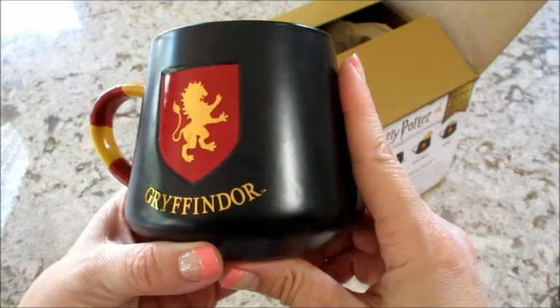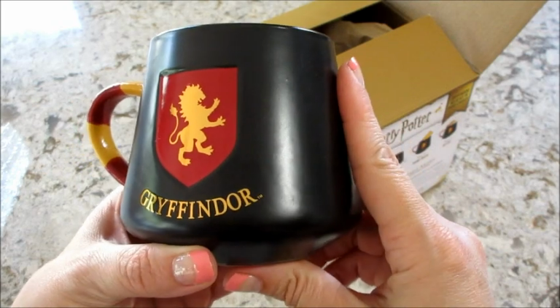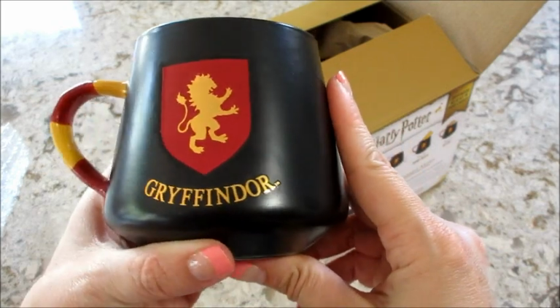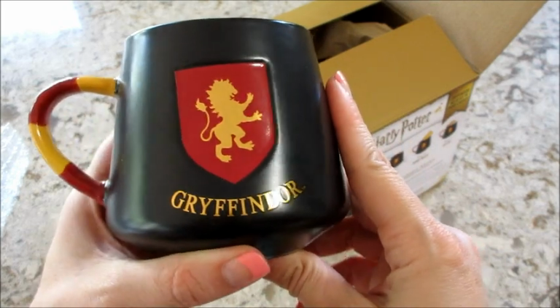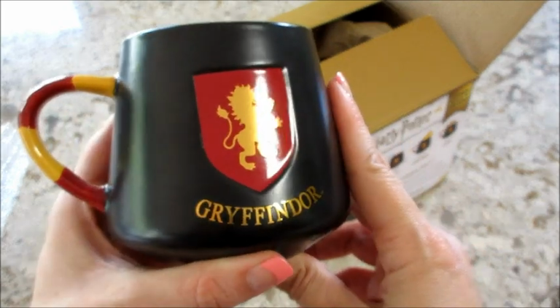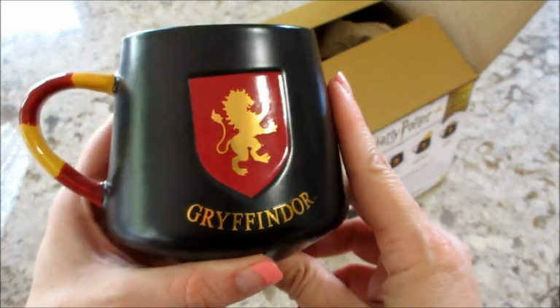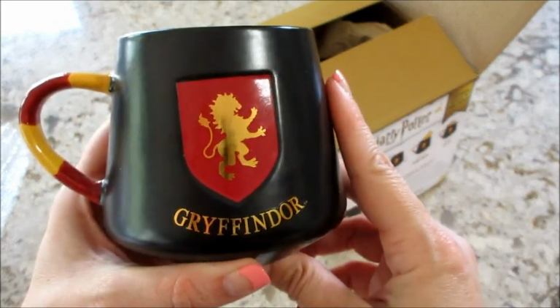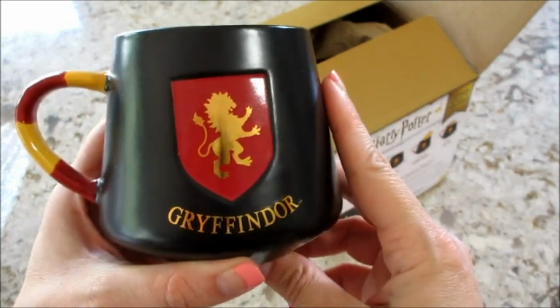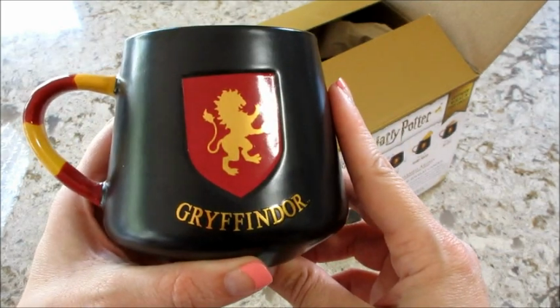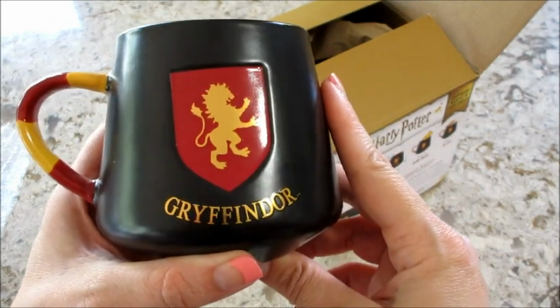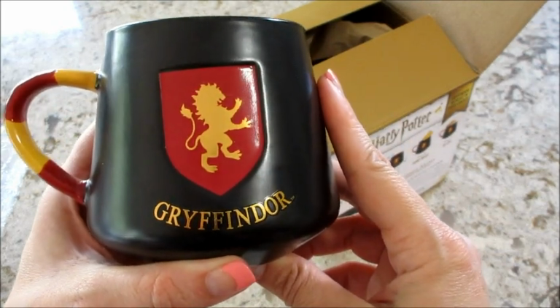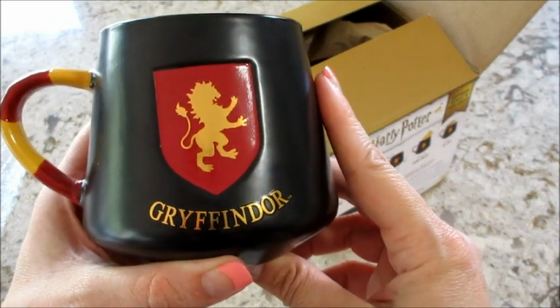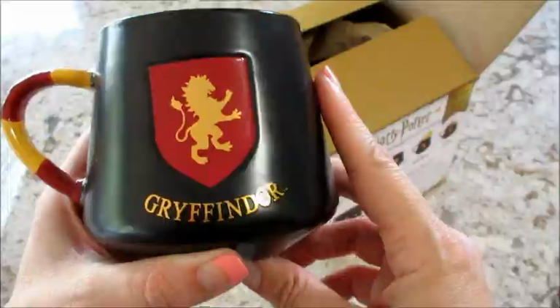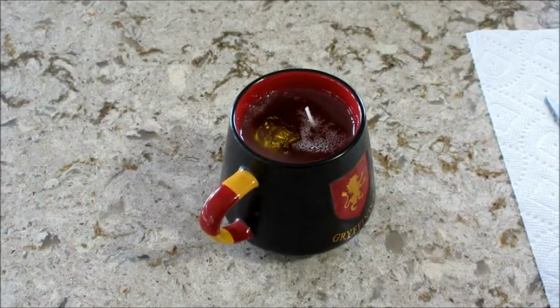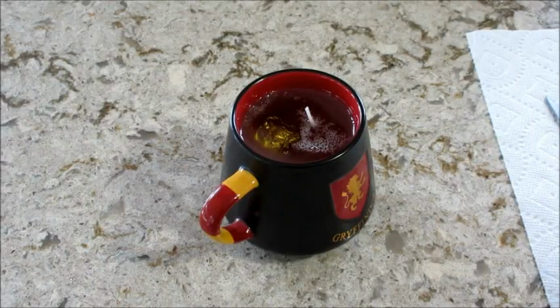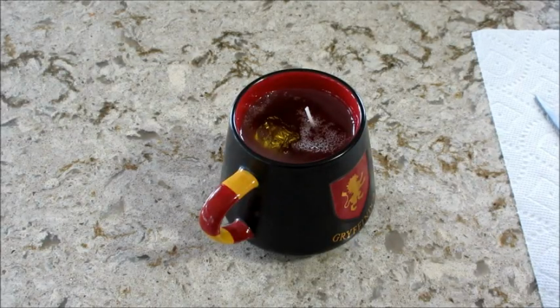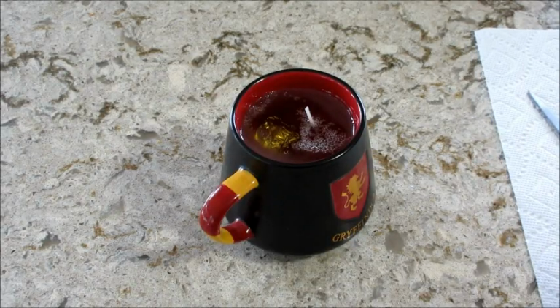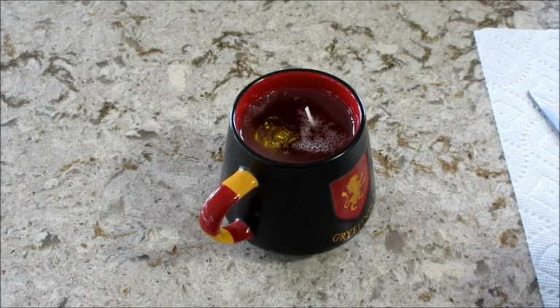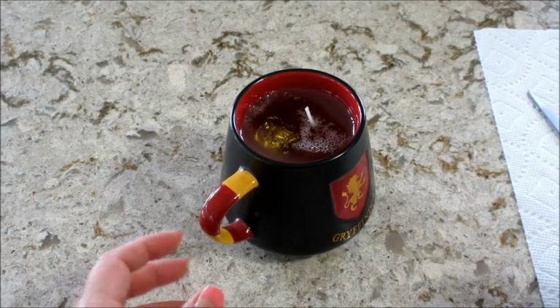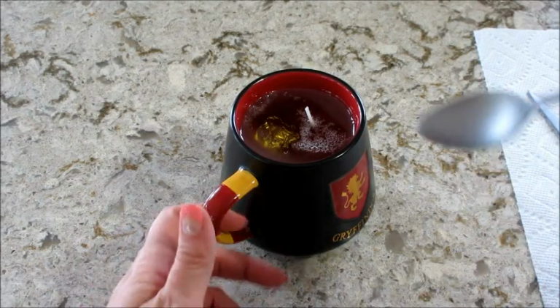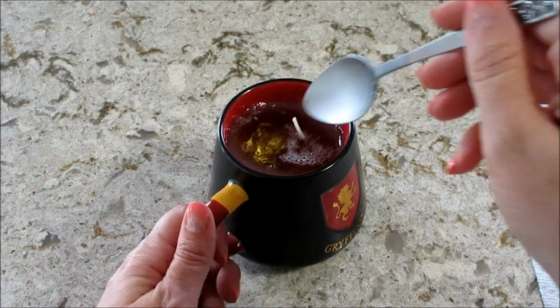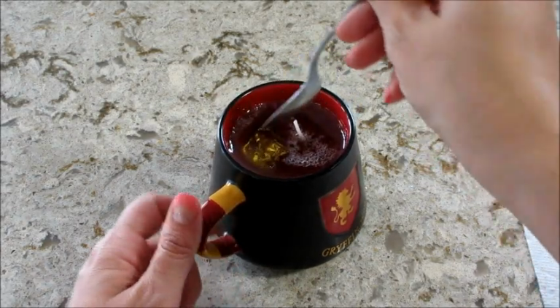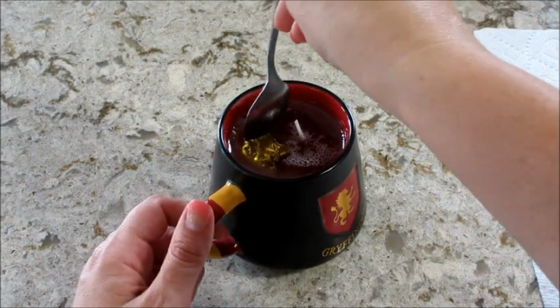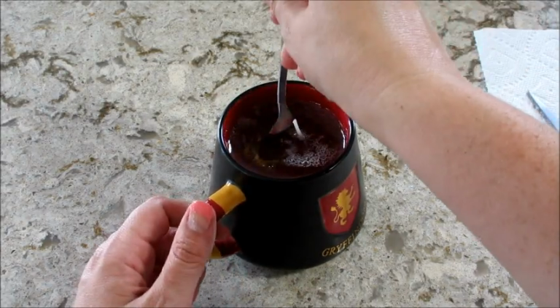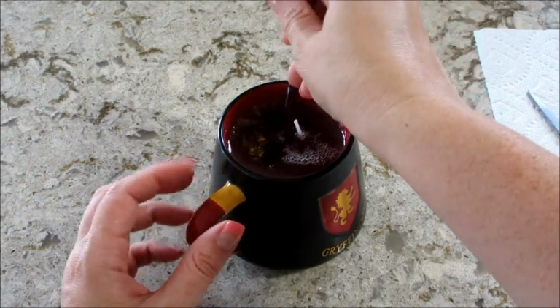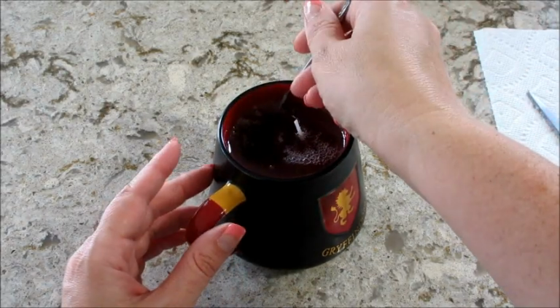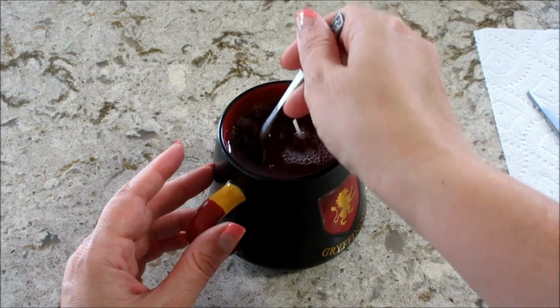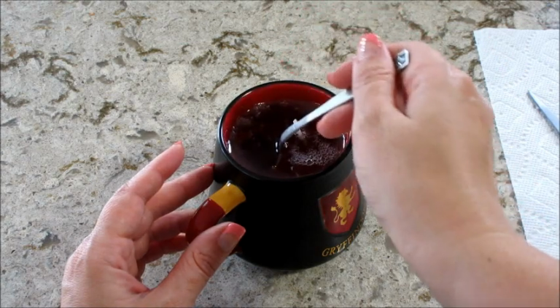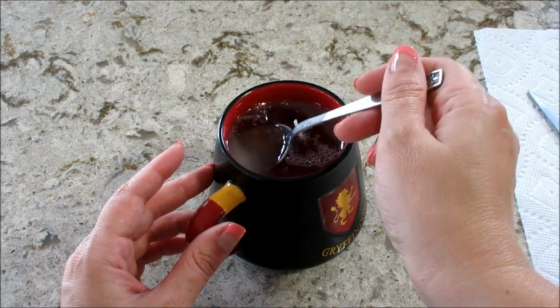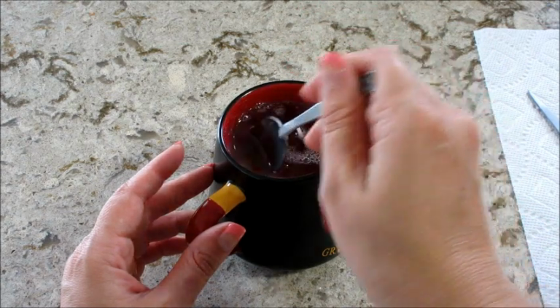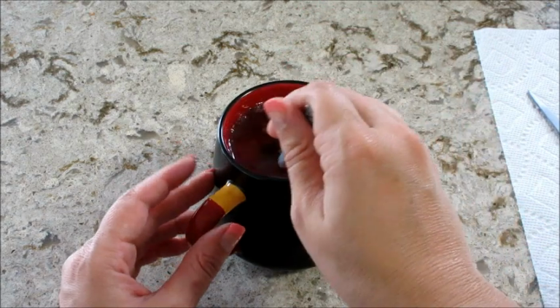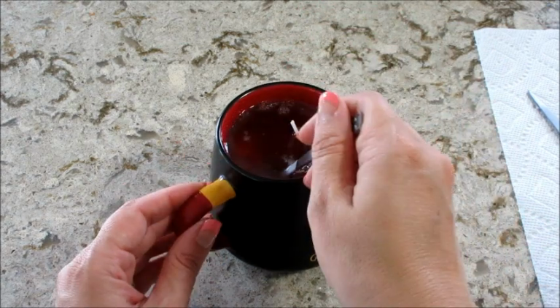I'll go ahead and get this on the warmer and I'll be back to show you what necklace I get. I had this one on the warmer — I didn't even need to light it, it's completely melted and sitting at the bottom.